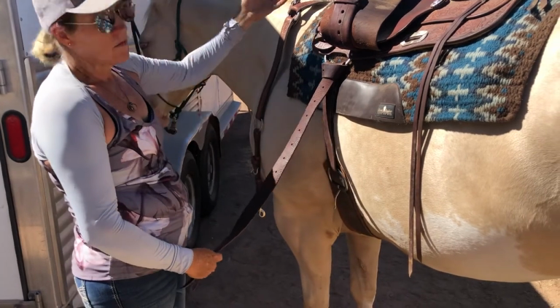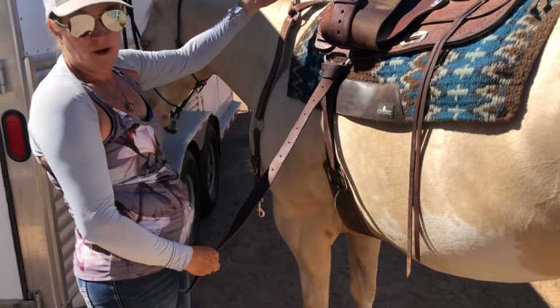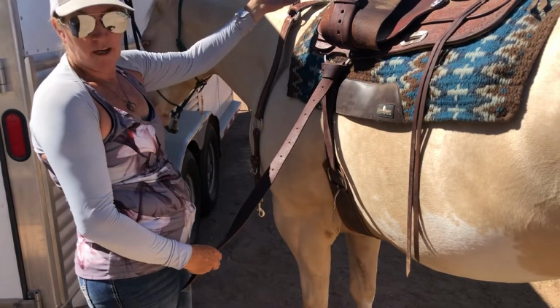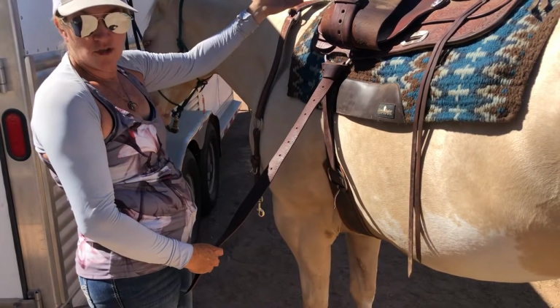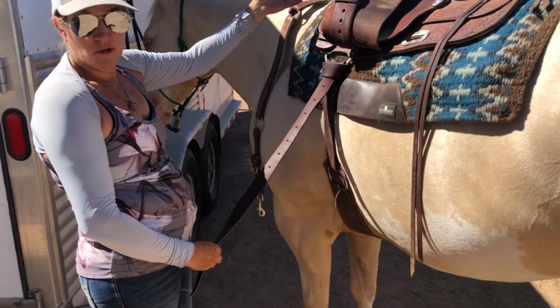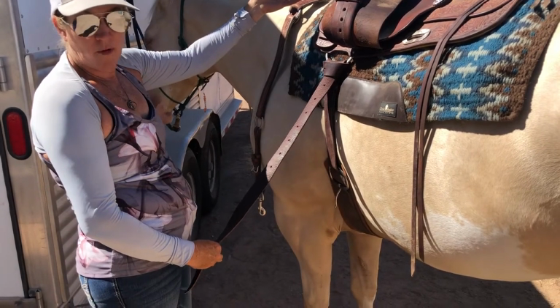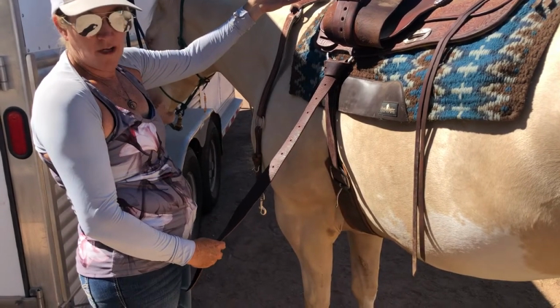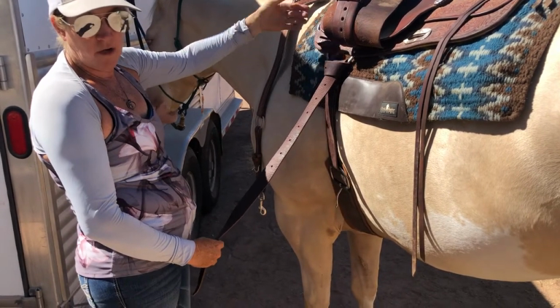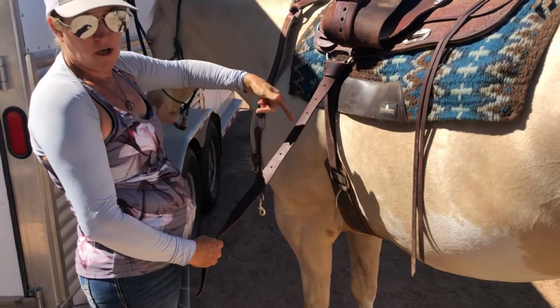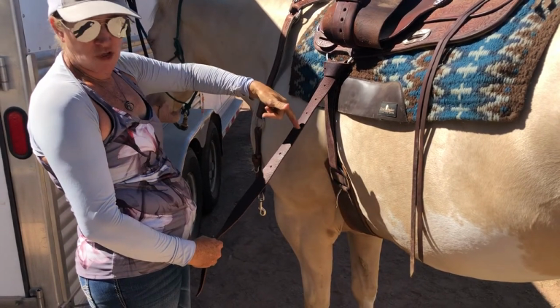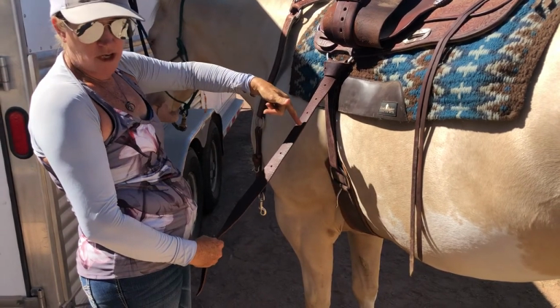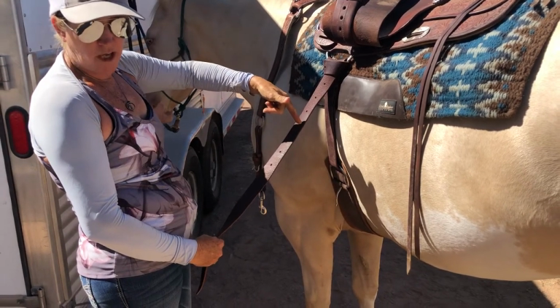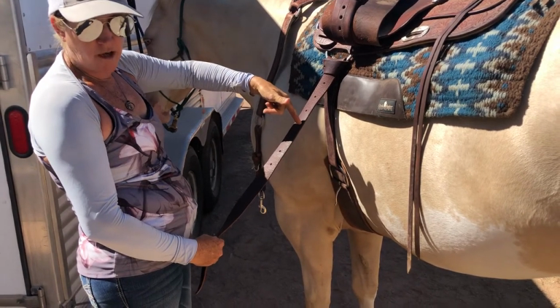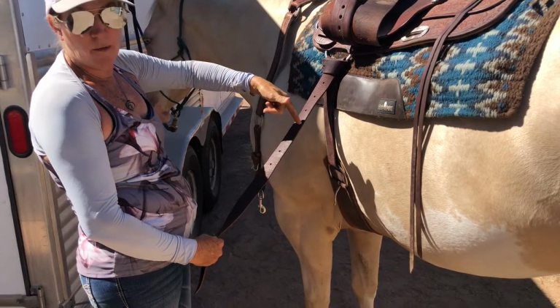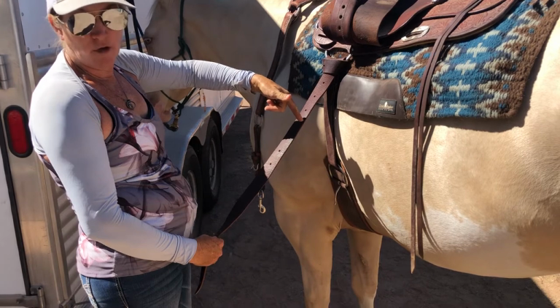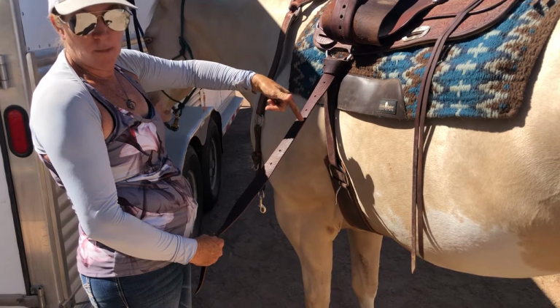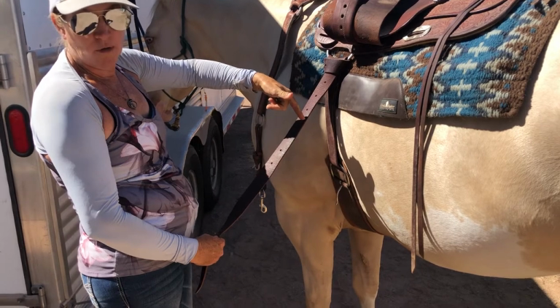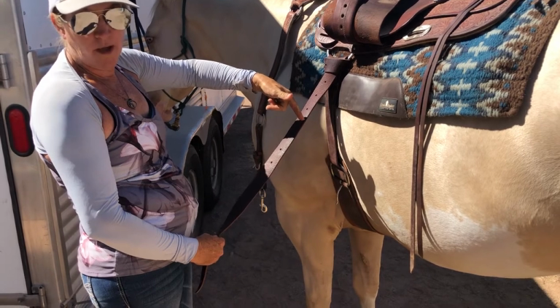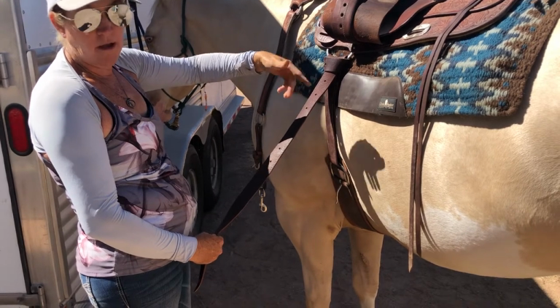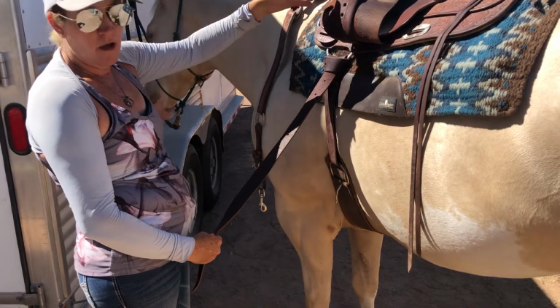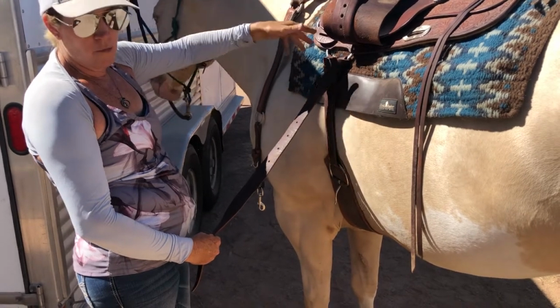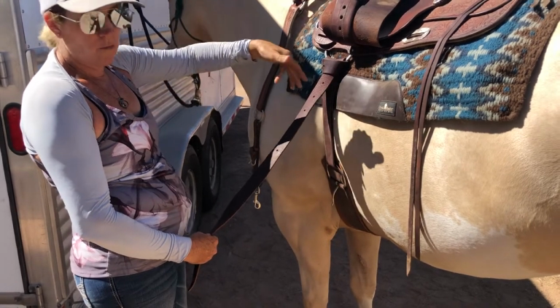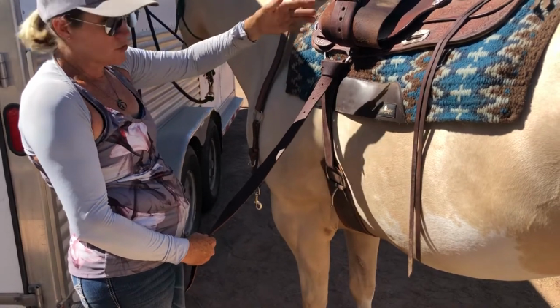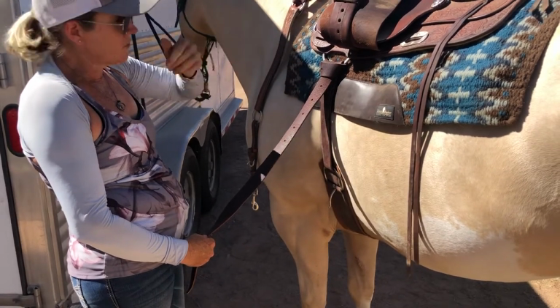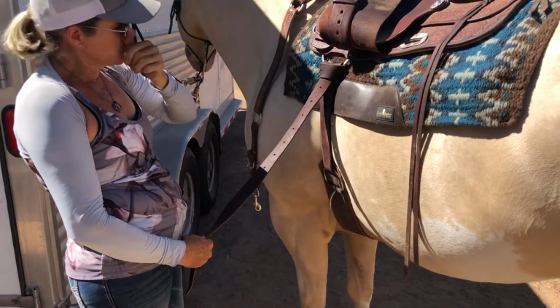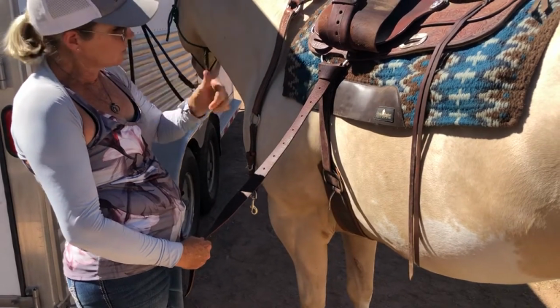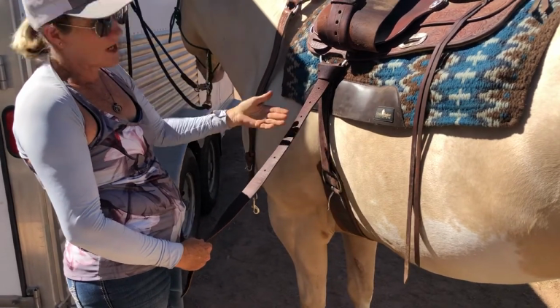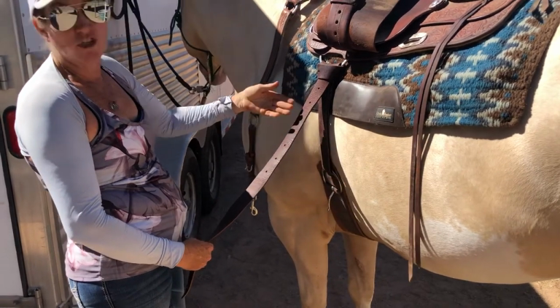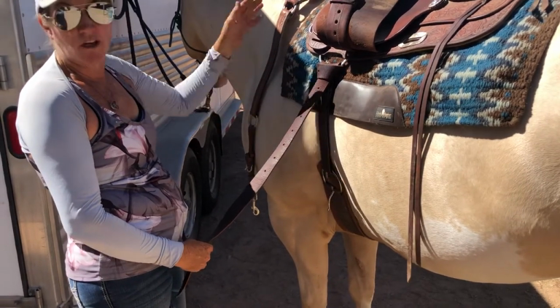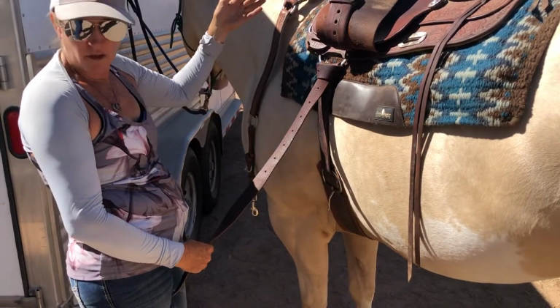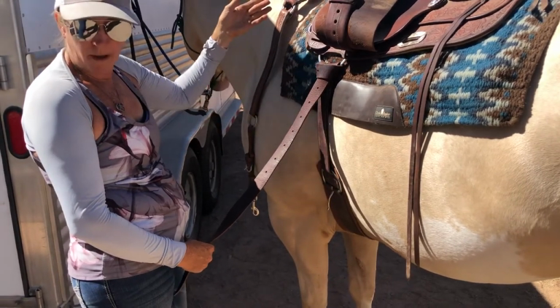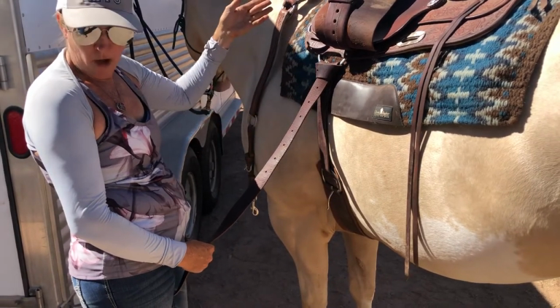When I get out to the riding area I'm going to check it again. If I'm mounting up right away I'll move them just around in a little circle, check it, tighten it, then I'll mount up.